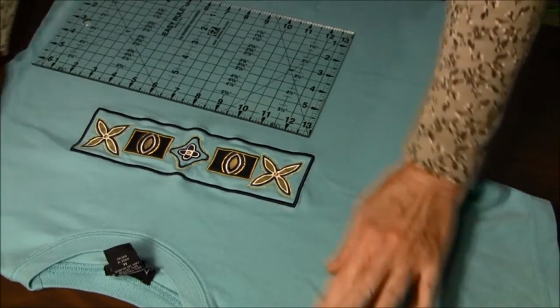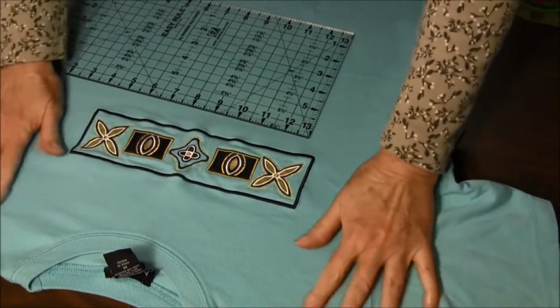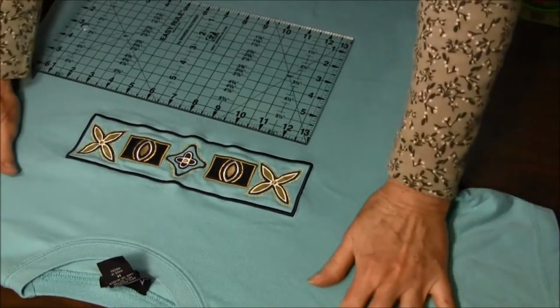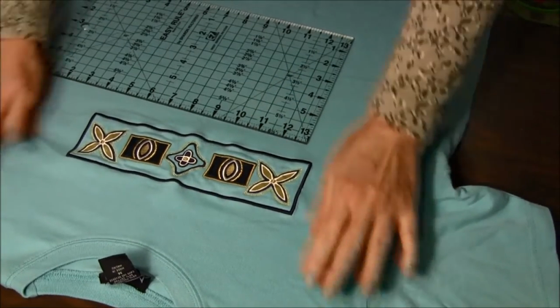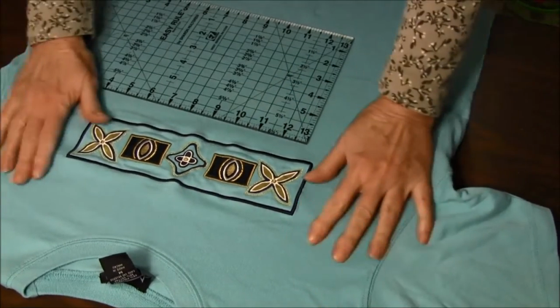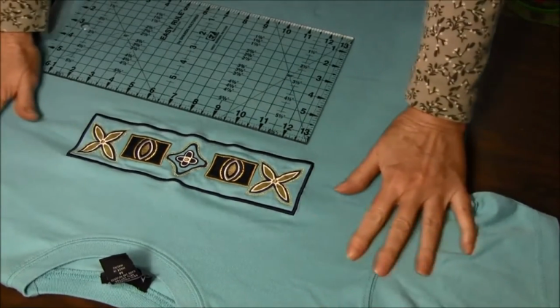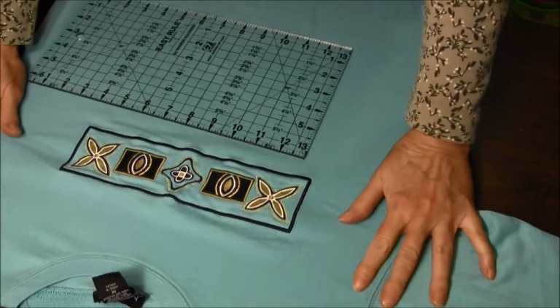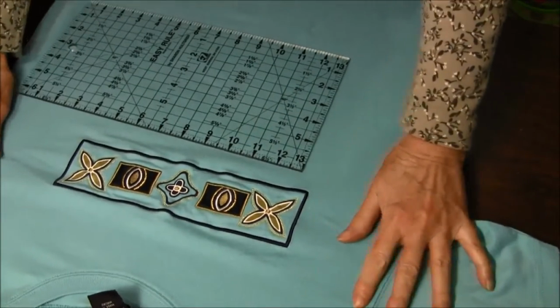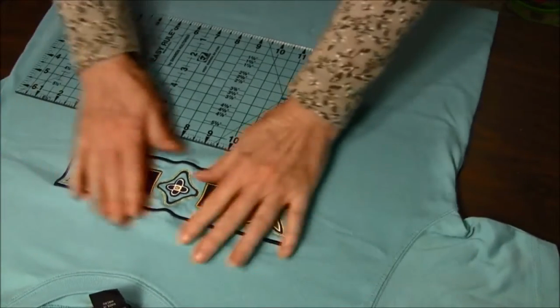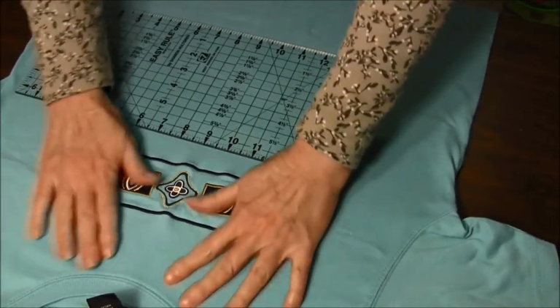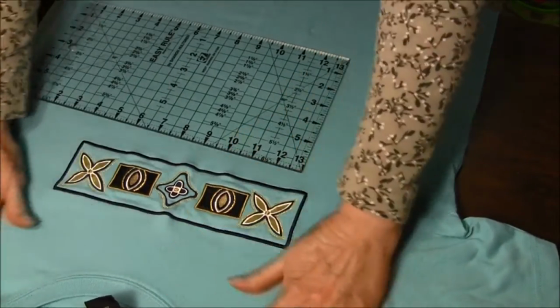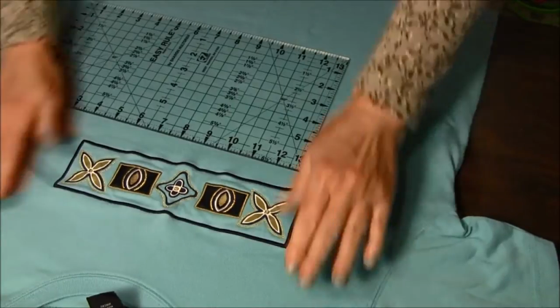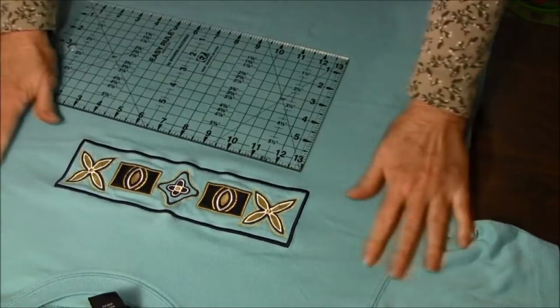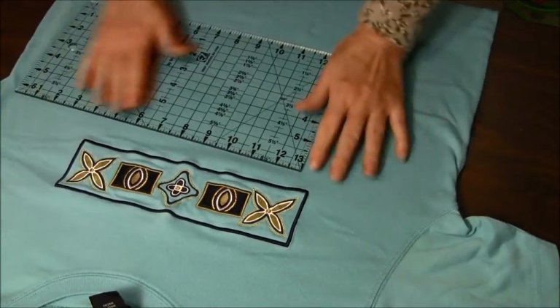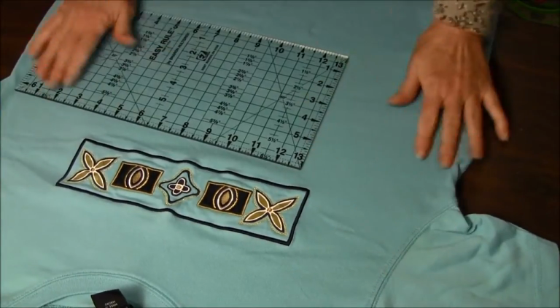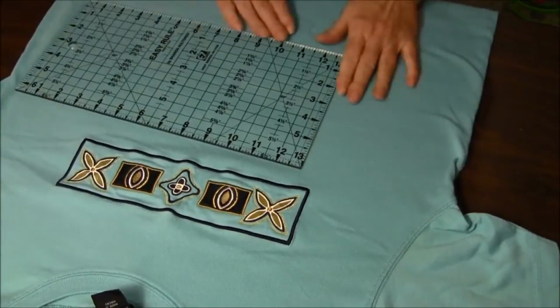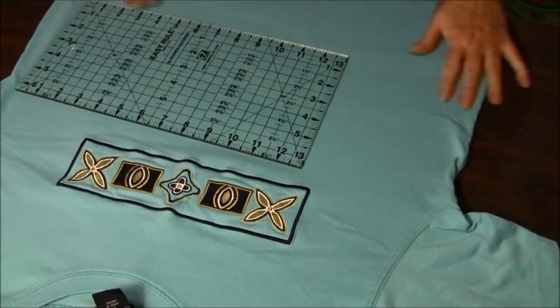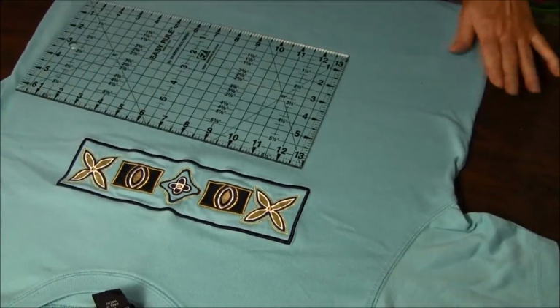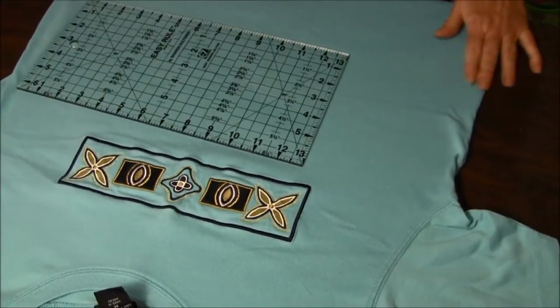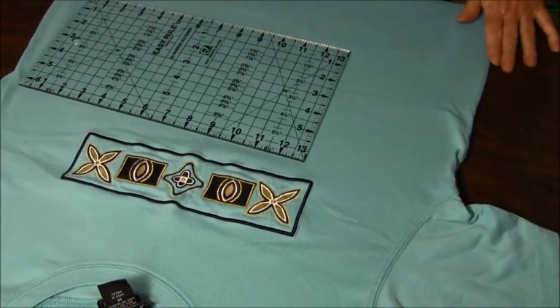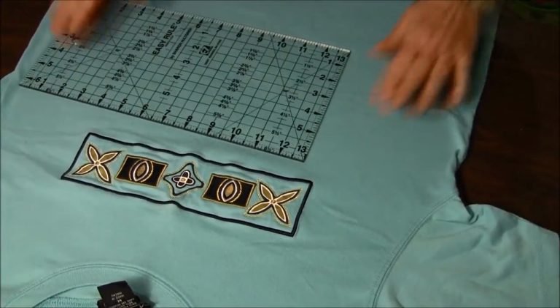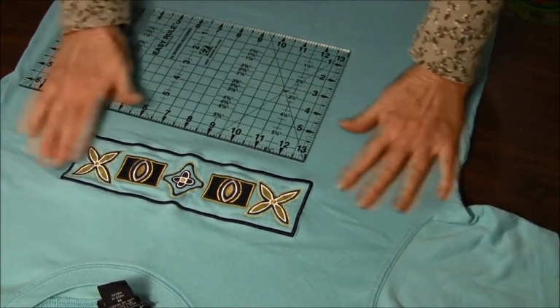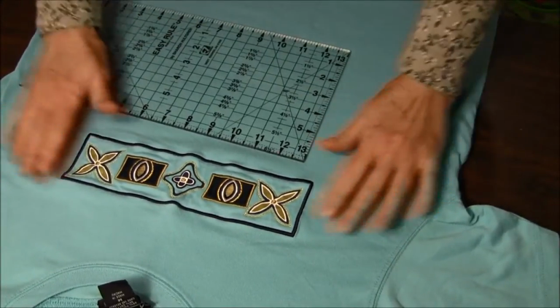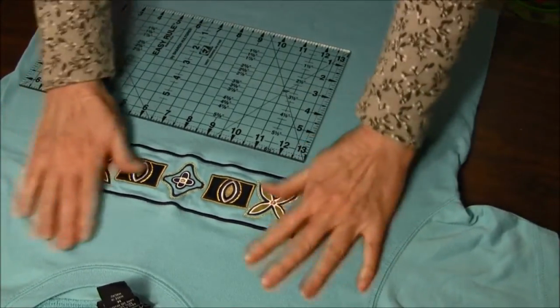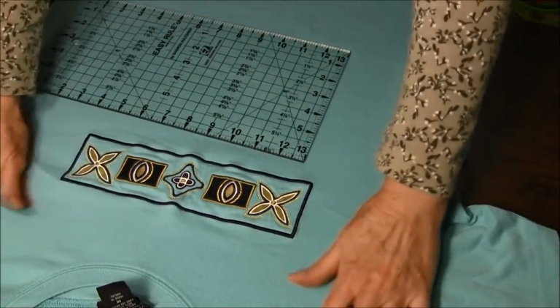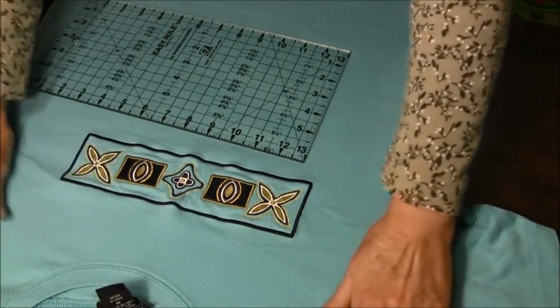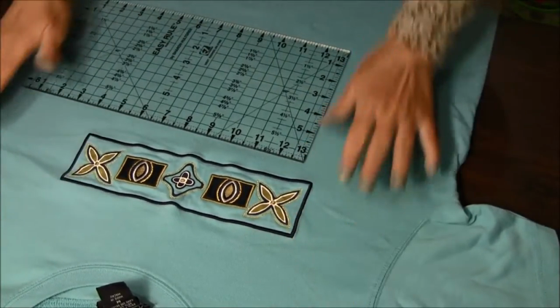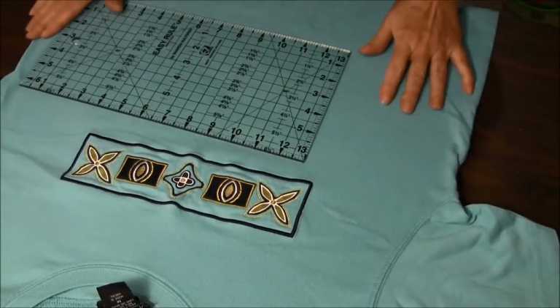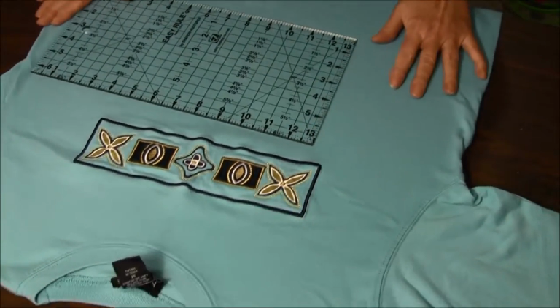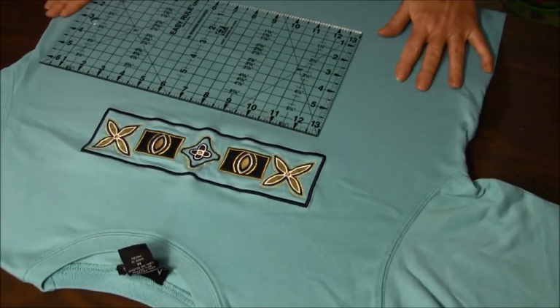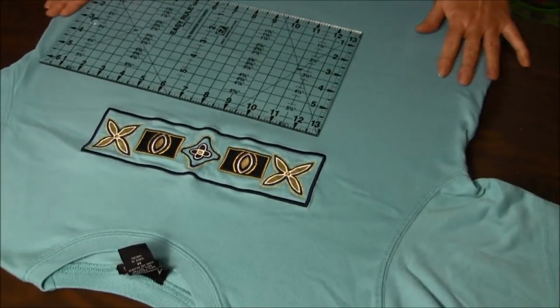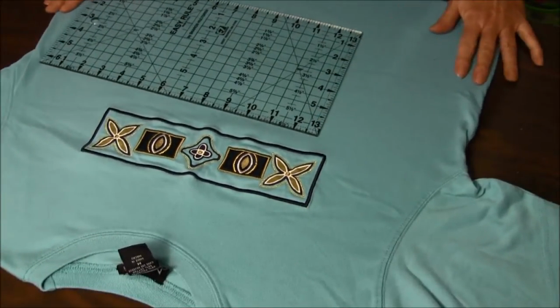The first thing you need to do is to put the t-shirt out on your surface and flatten out all the wrinkles that you might have.